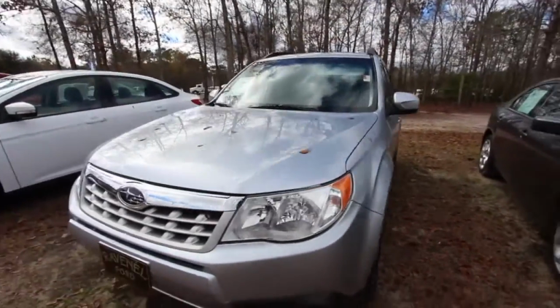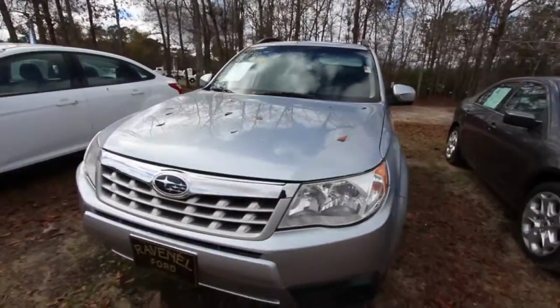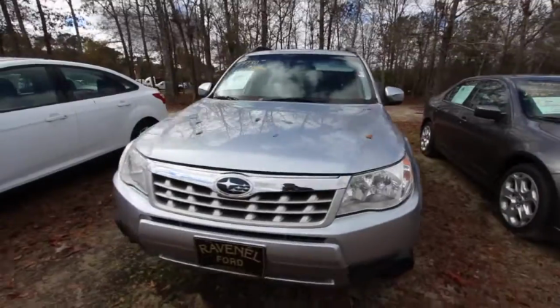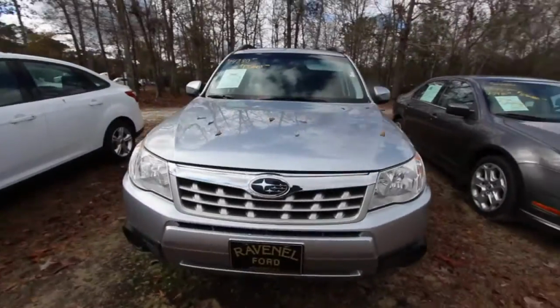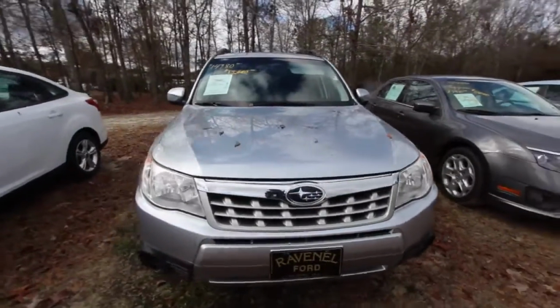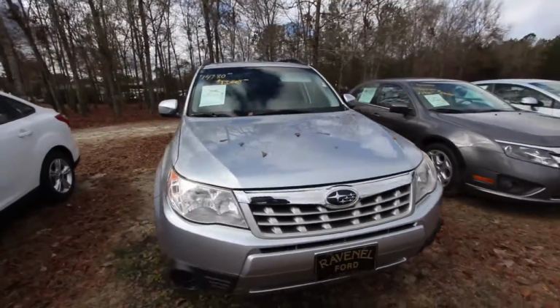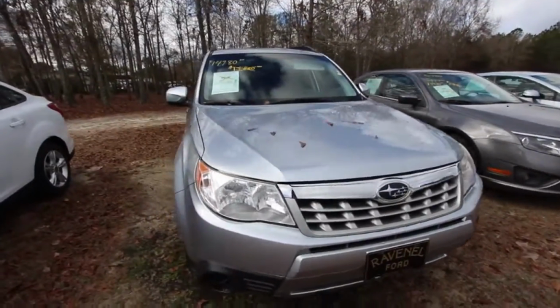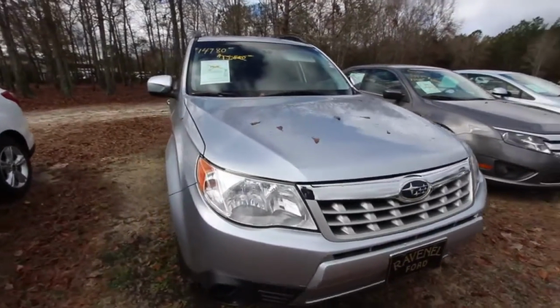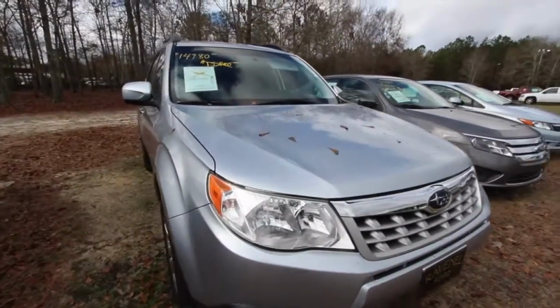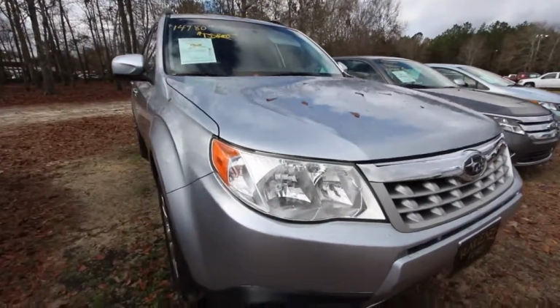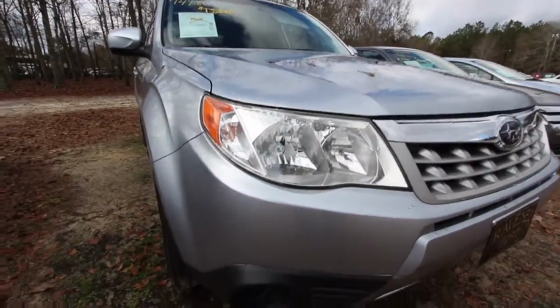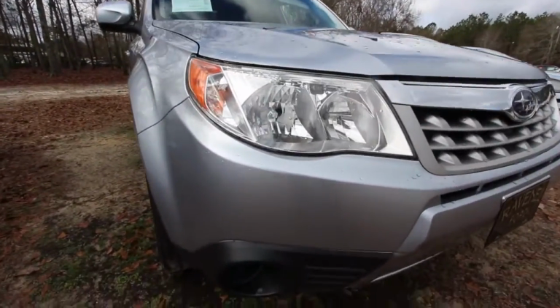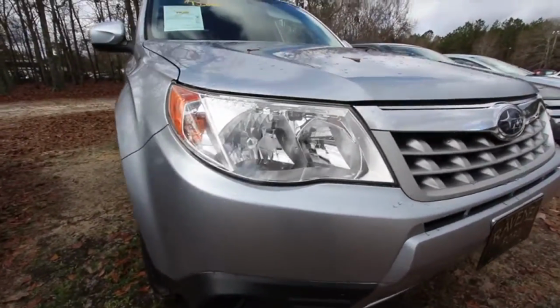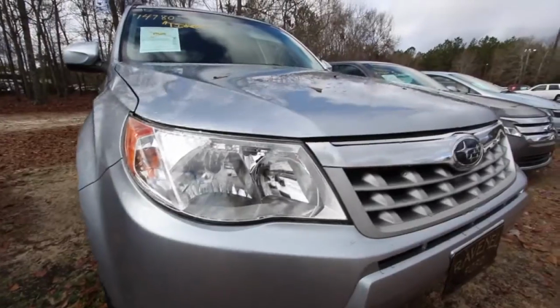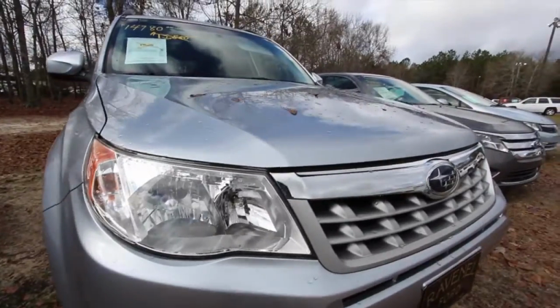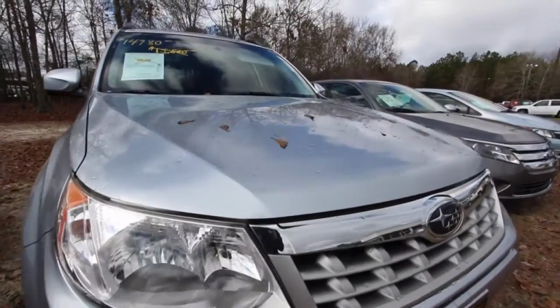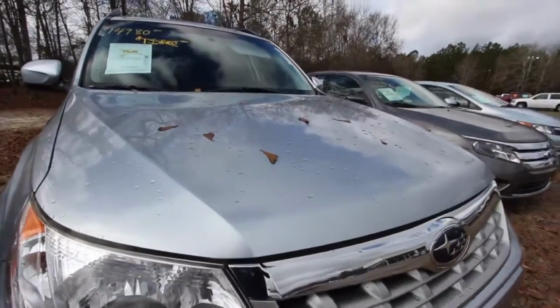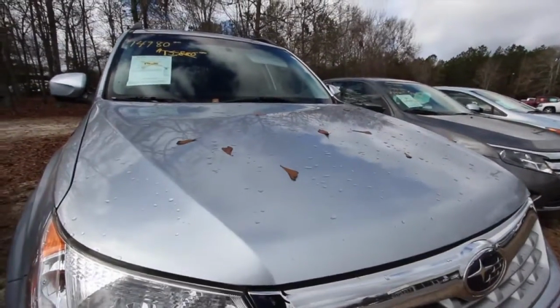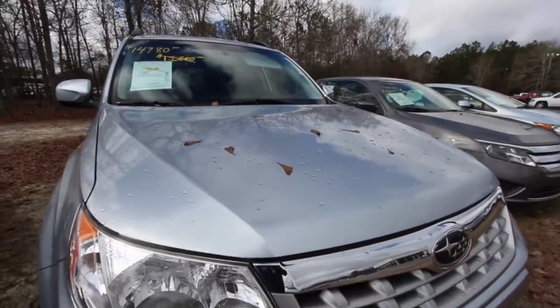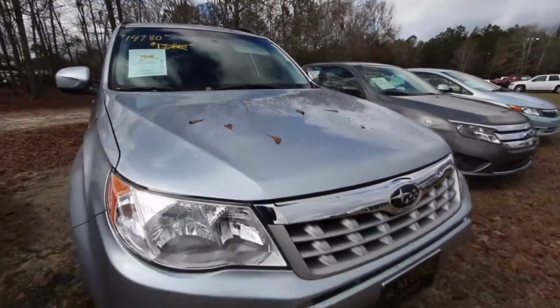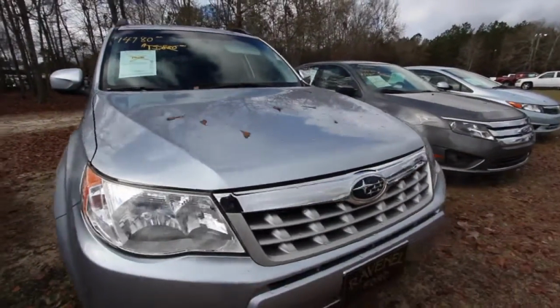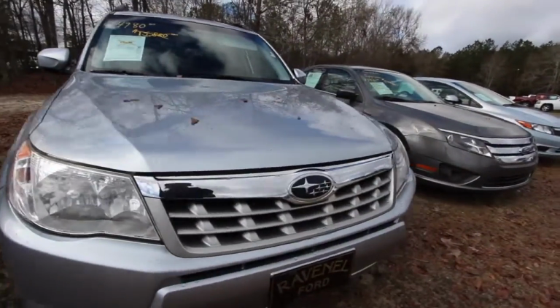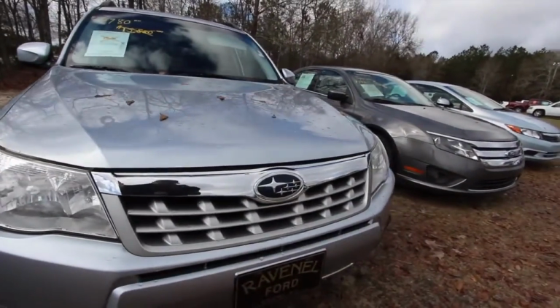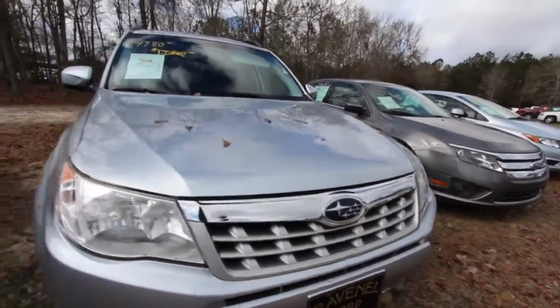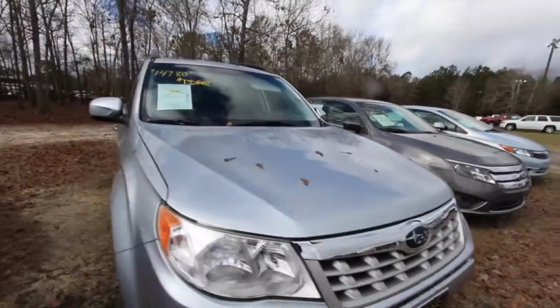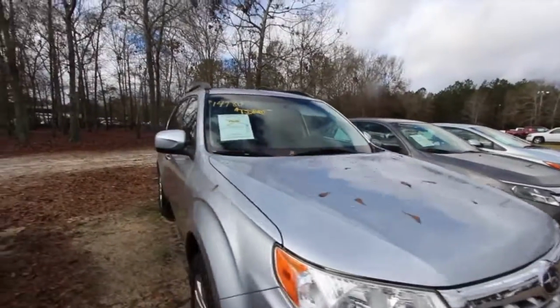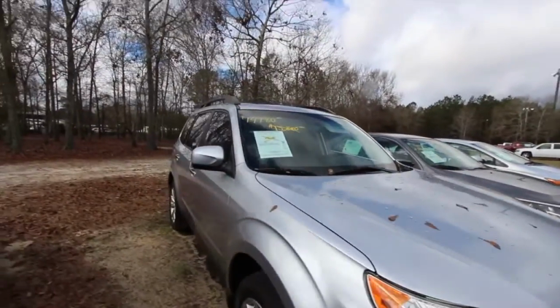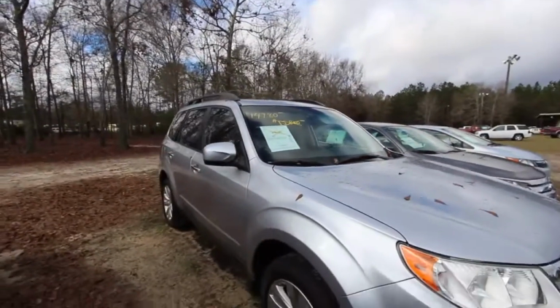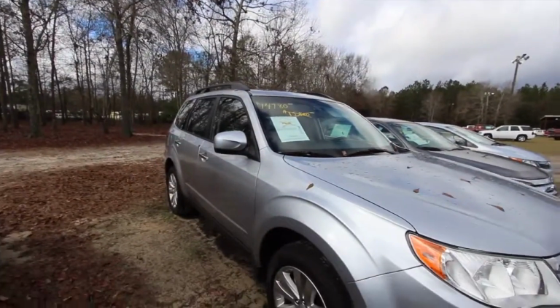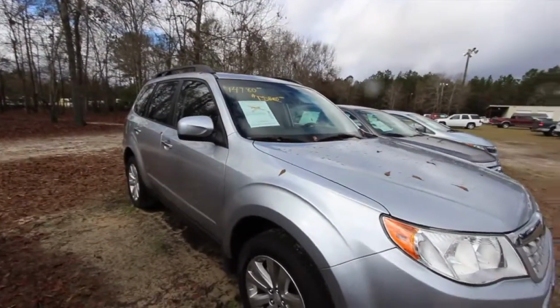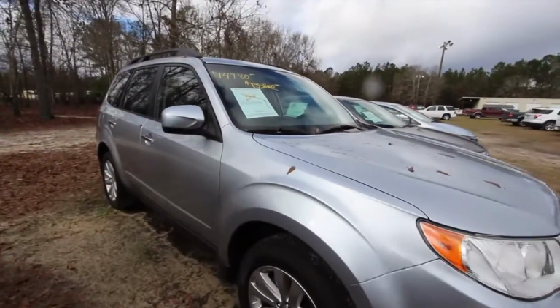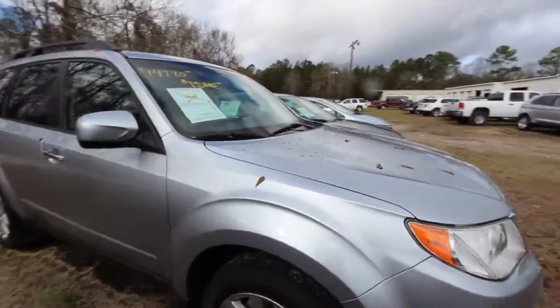What we'll be doing is we'll go around this vehicle real quickly here, take a look at the current condition, make sure she's in good shape. We just had a little rainstorm this morning, so you might see a few leaves or little raindrops on the car, but that's okay. You're getting to see it in its natural environment right here at Ravenel Ford.